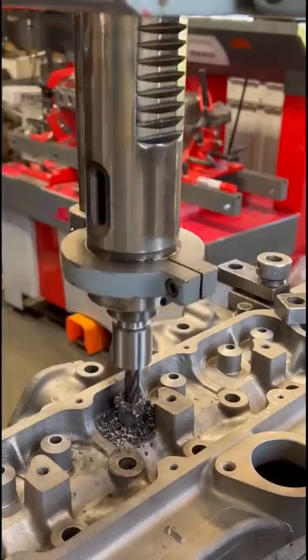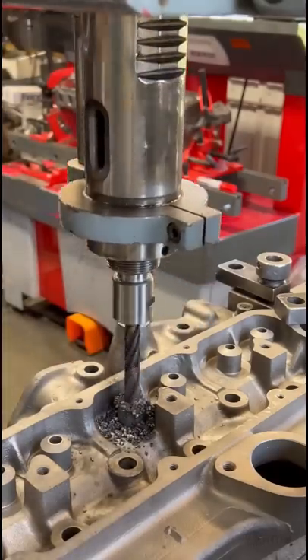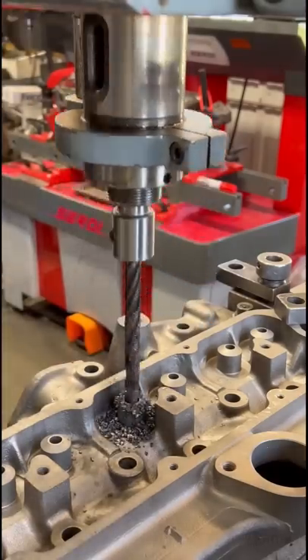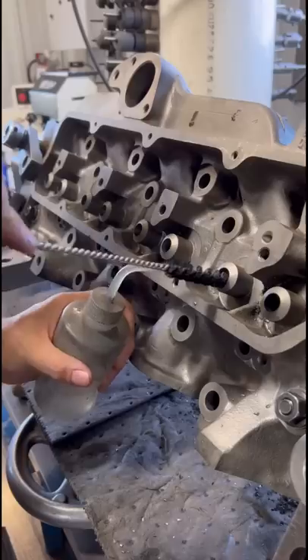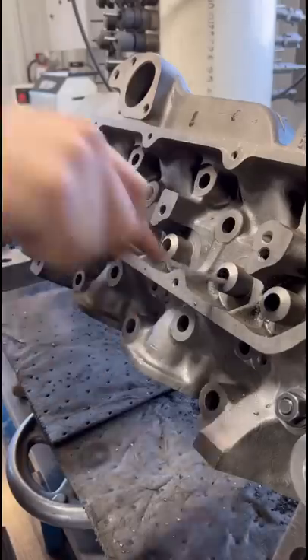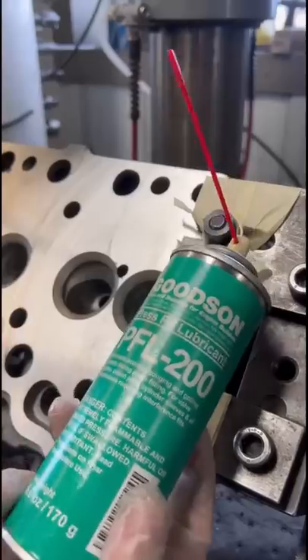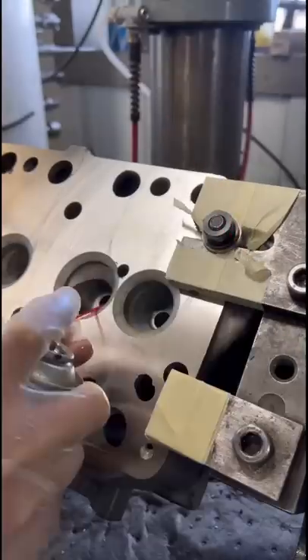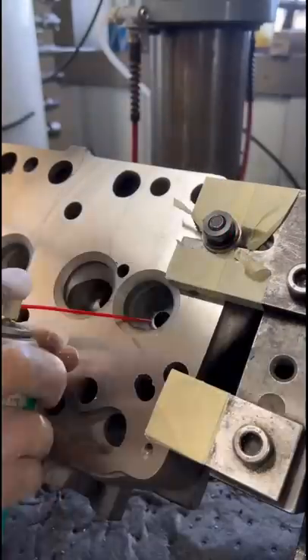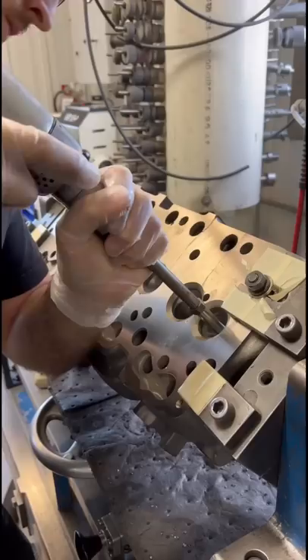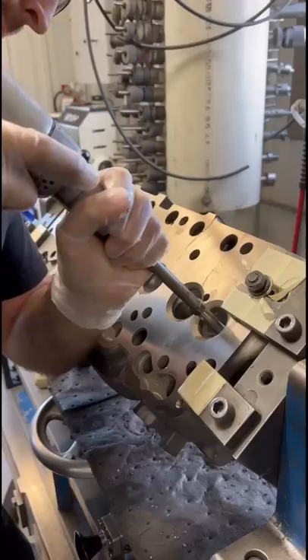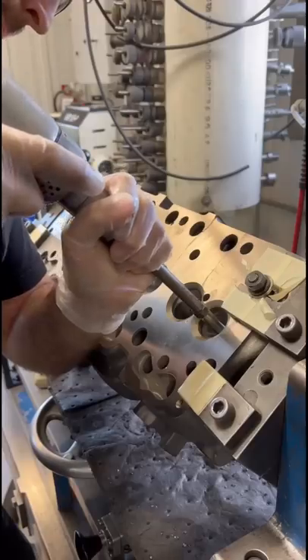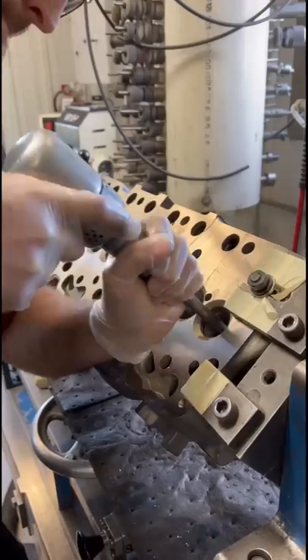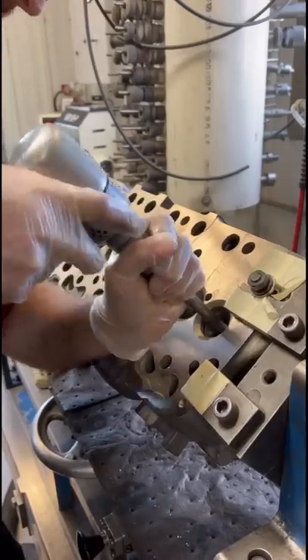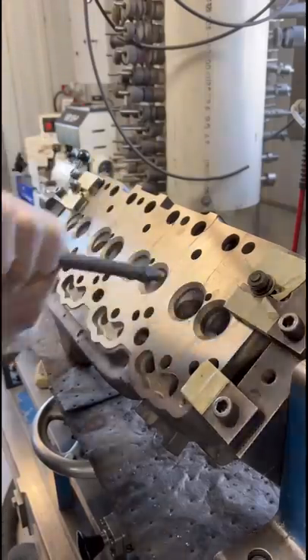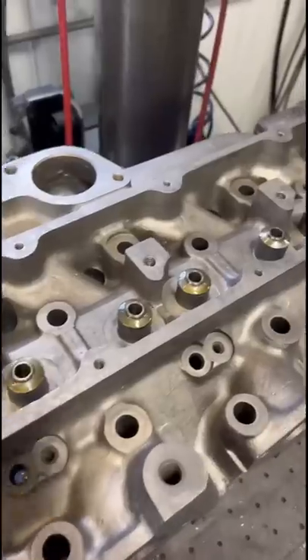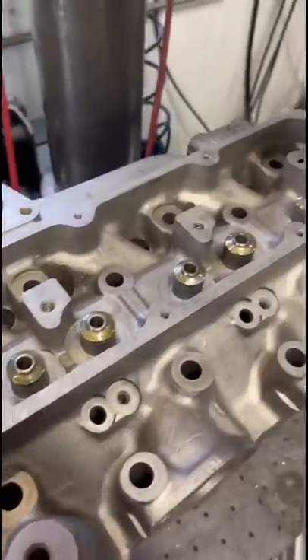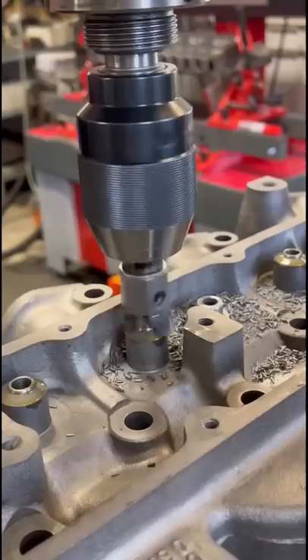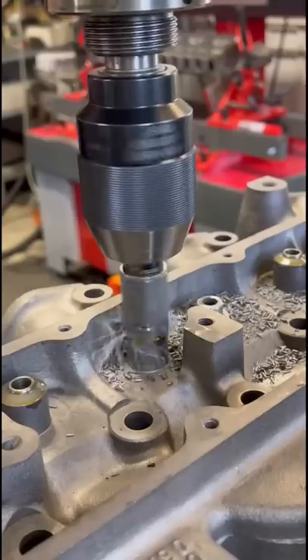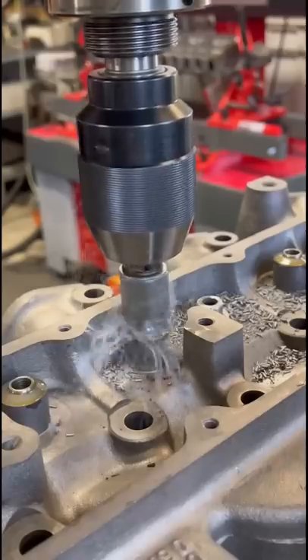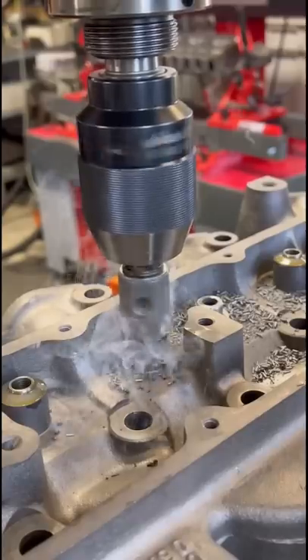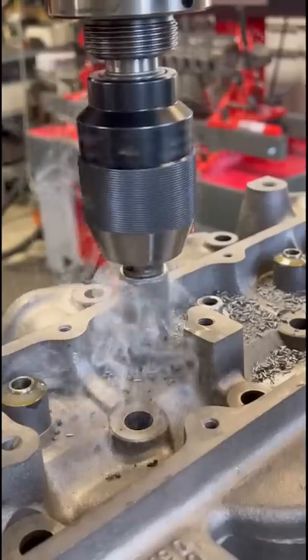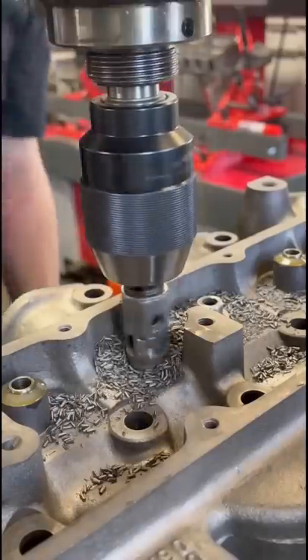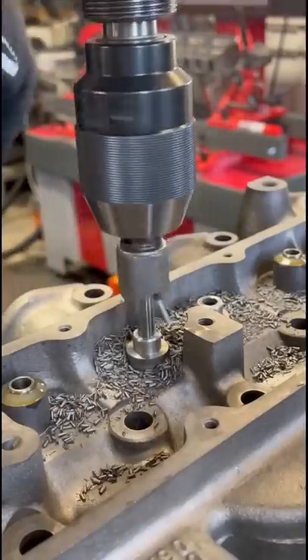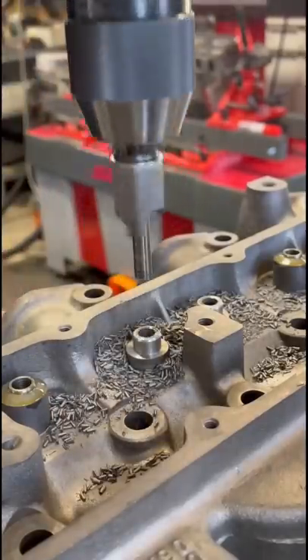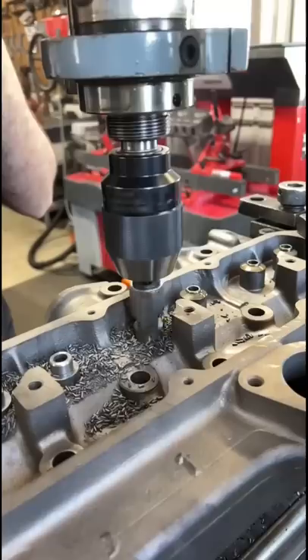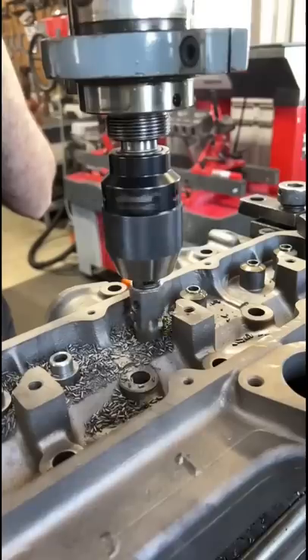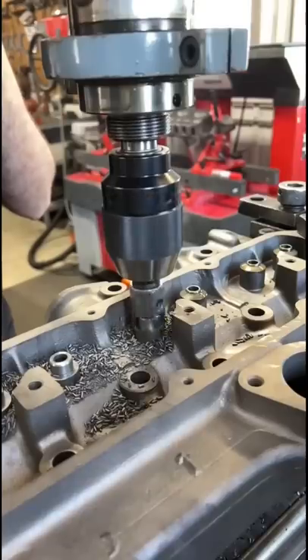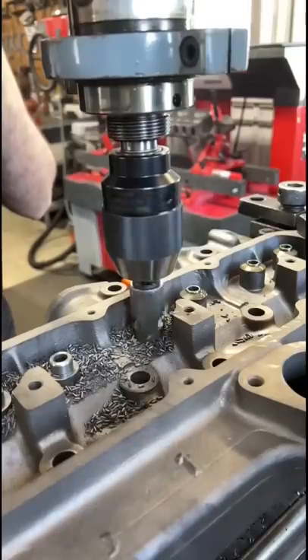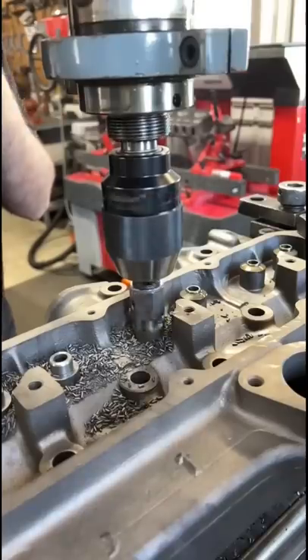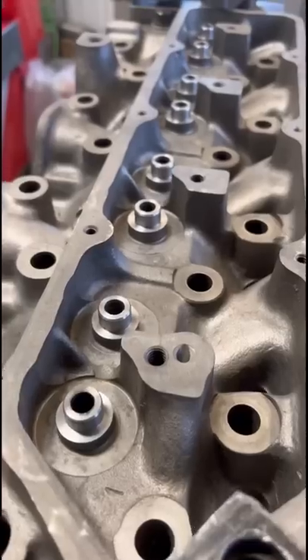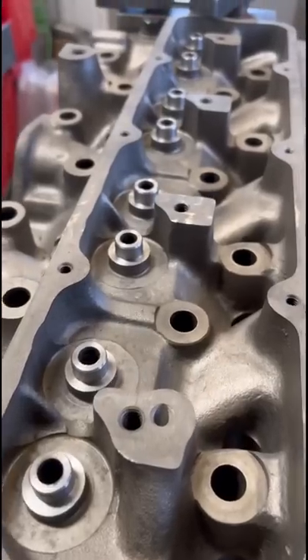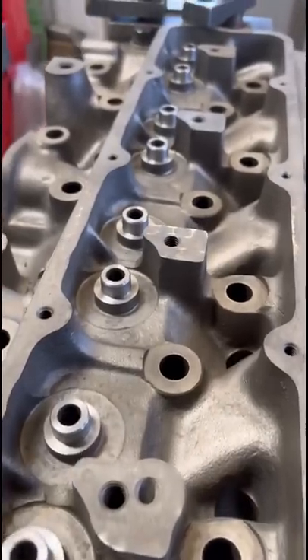We'll start by drilling out the cylinder head for replacement valve guides and get the holes clean and prepped before driving them back in. We're going to do just a little bit of trimming on the top side and machine the guide tops for positive Viton valve stem seals — it's one upgrade we do to help modernize the head.